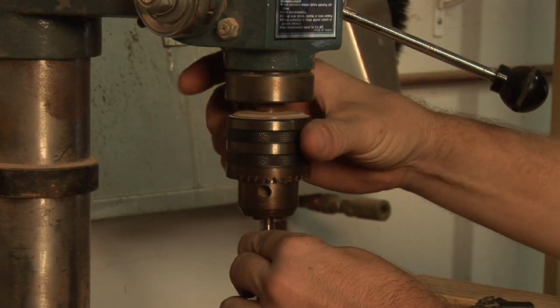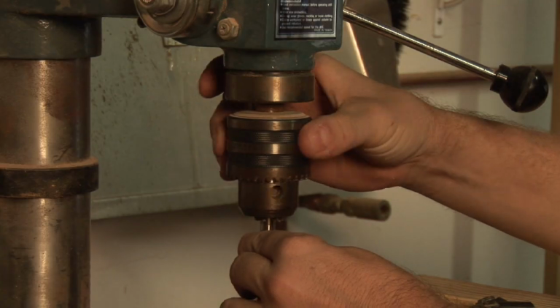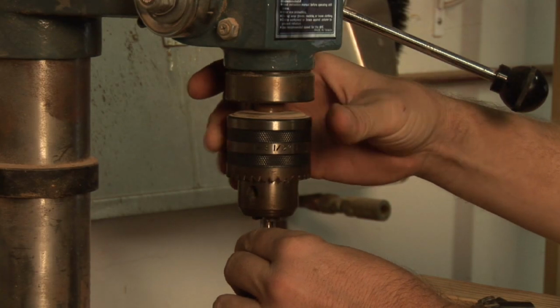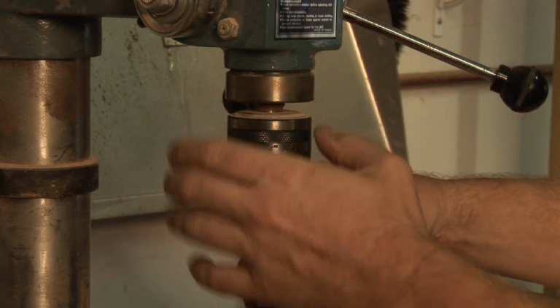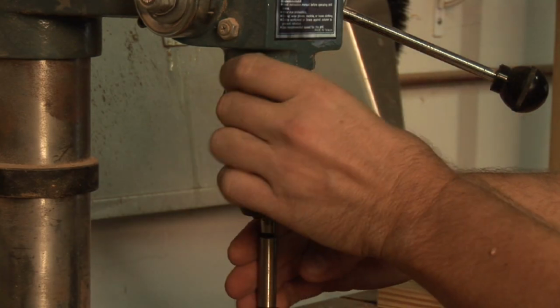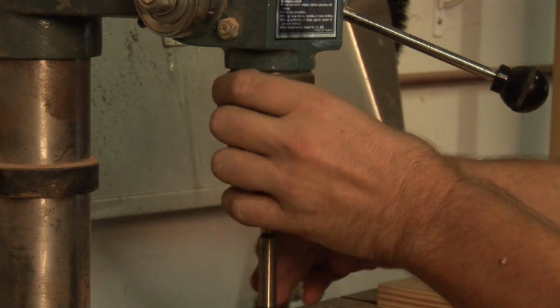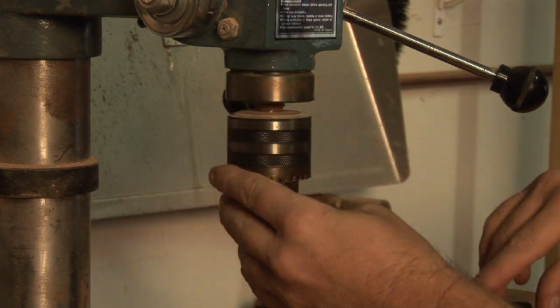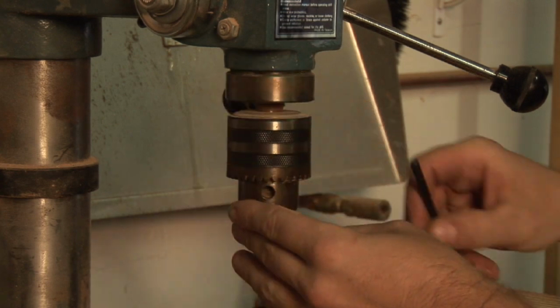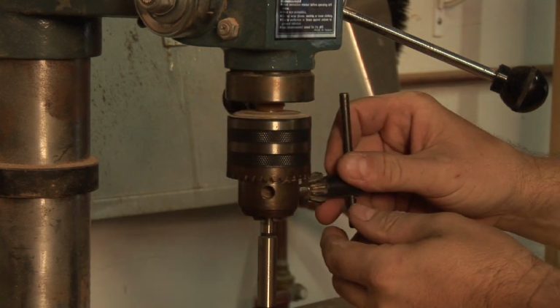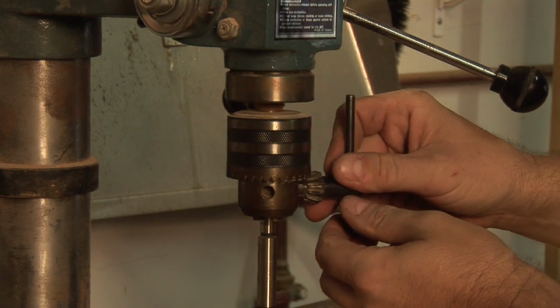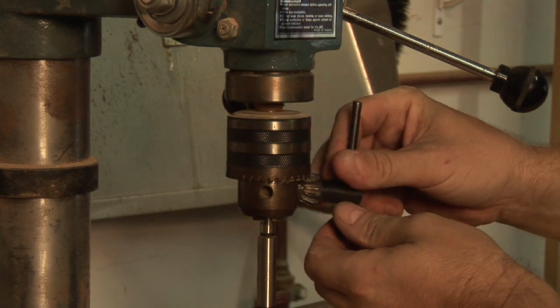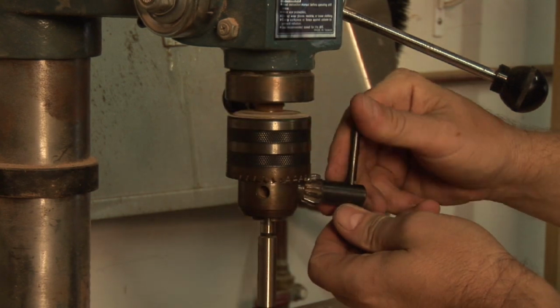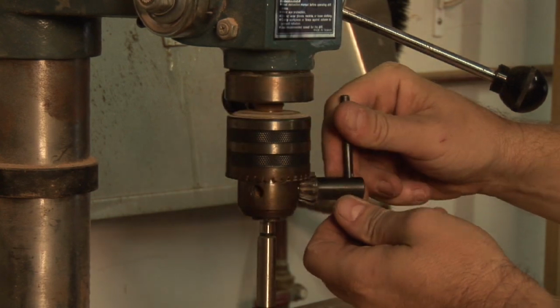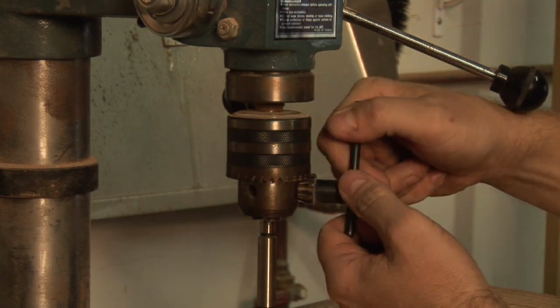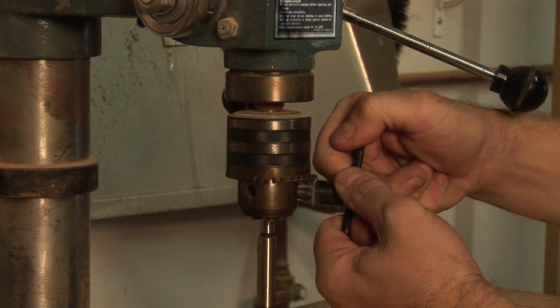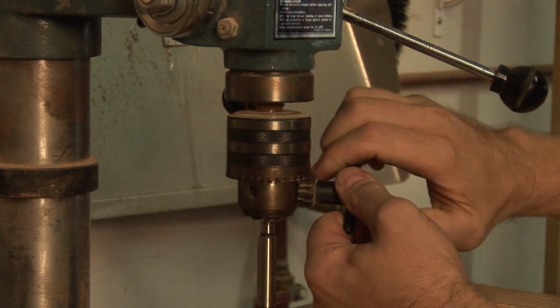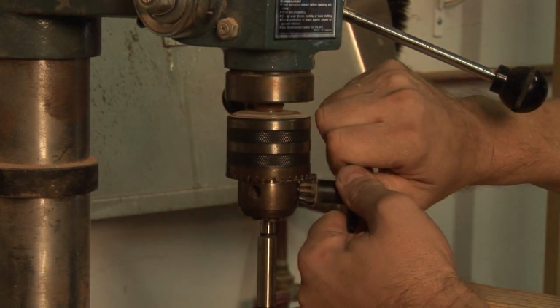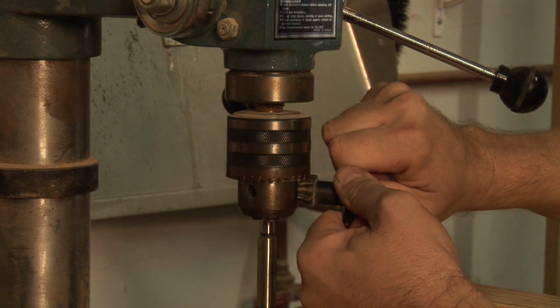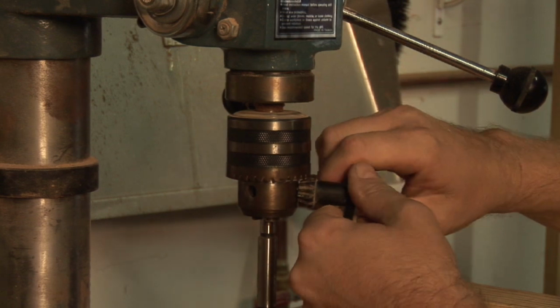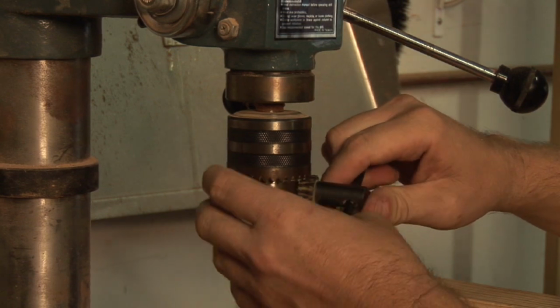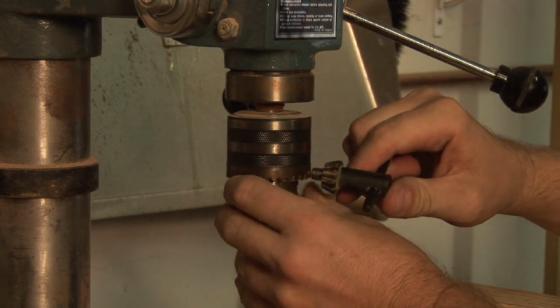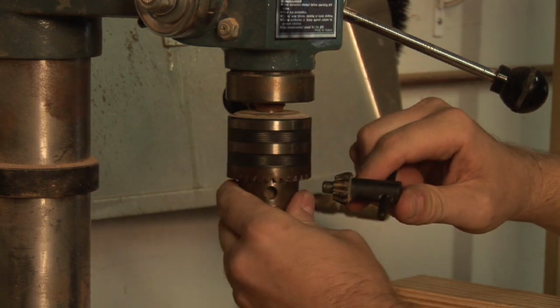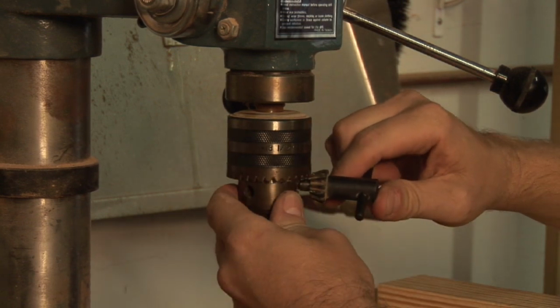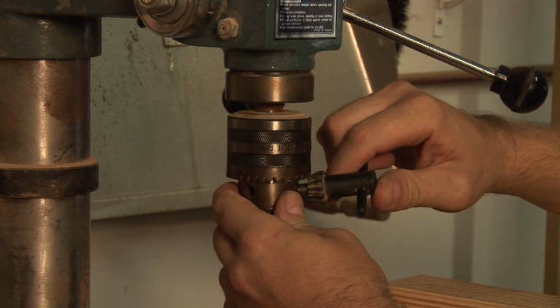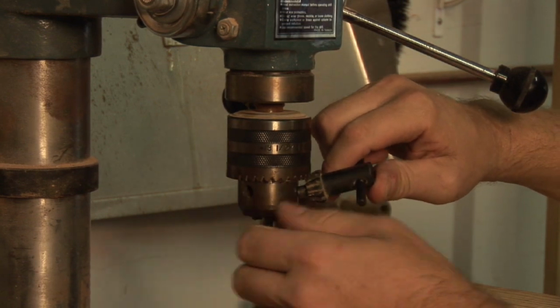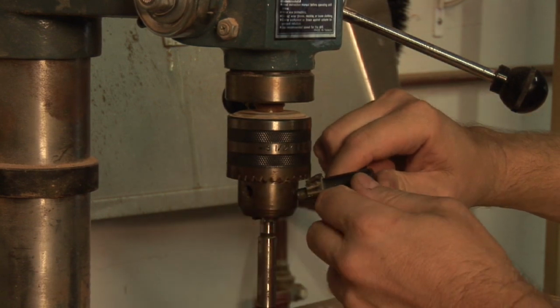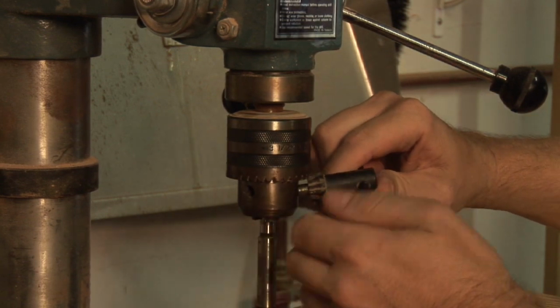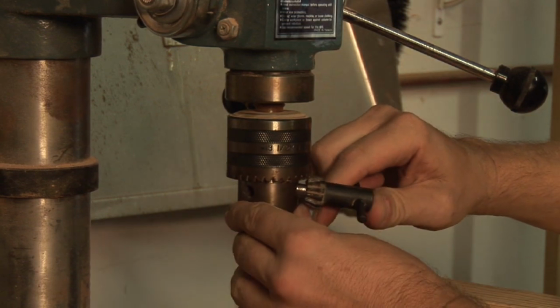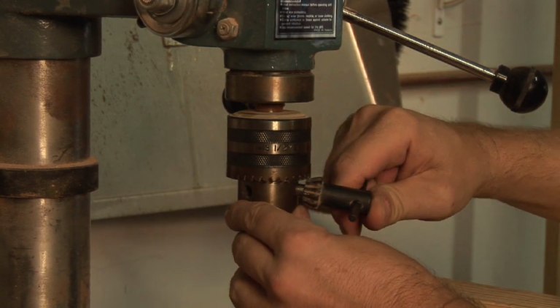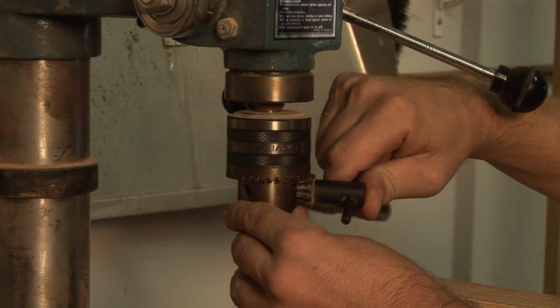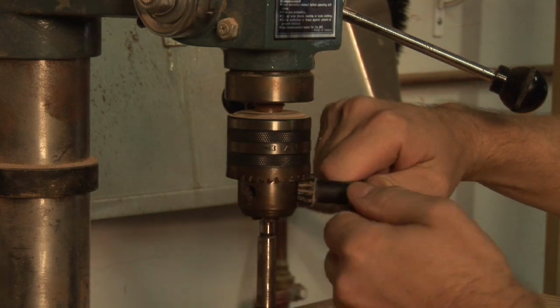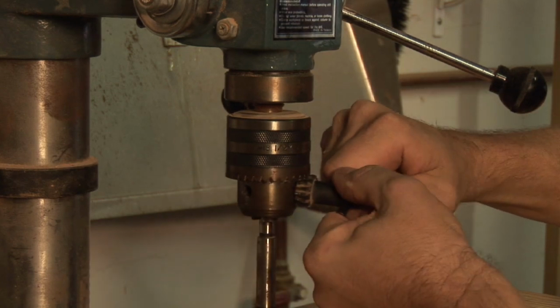Forstner bits can be used either in a handheld drill or in a drill press. You want to go ahead and use not just that one spot on your chuck to use your chuck key, but go ahead and use the other one or two that's there as well. That keeps it nice and centered and gives you a nice snug fit.